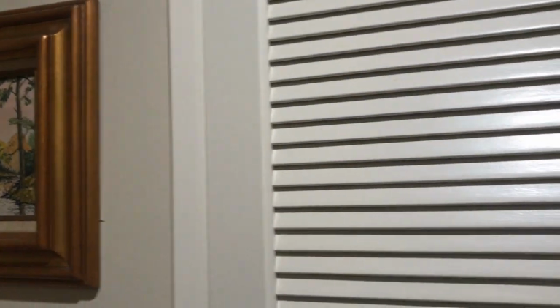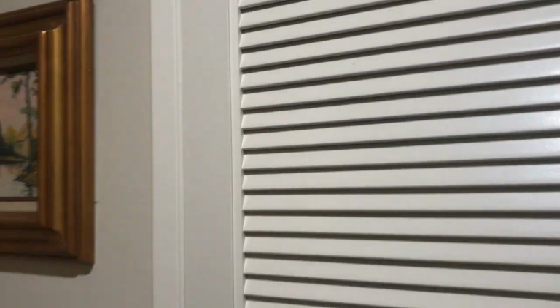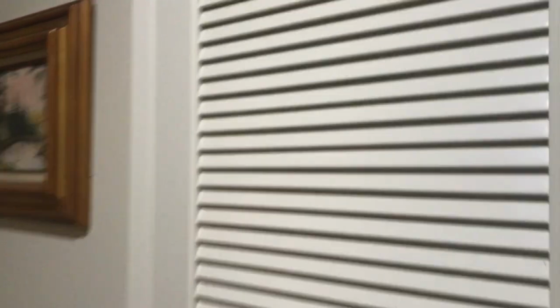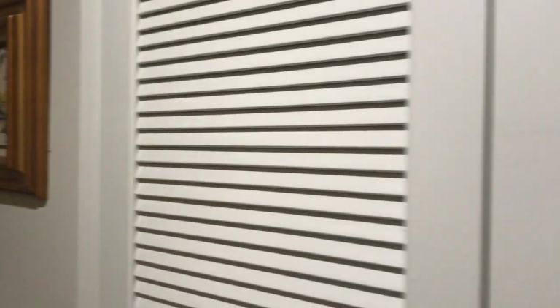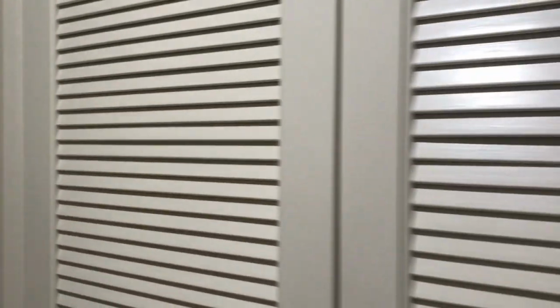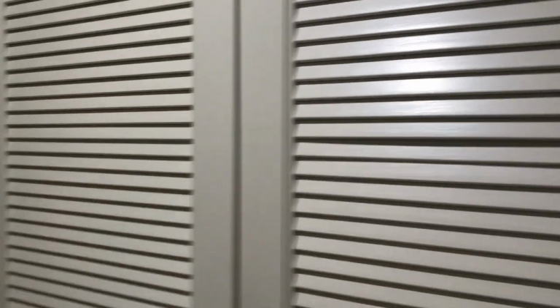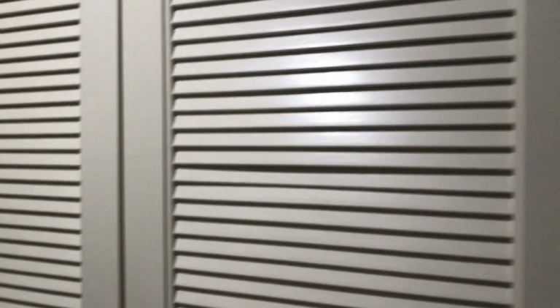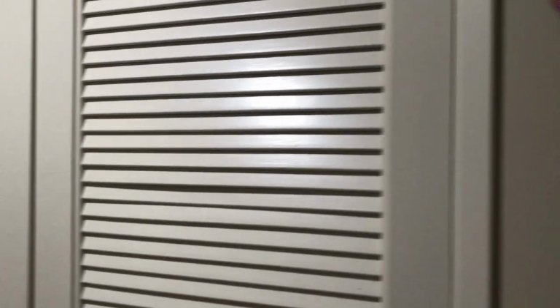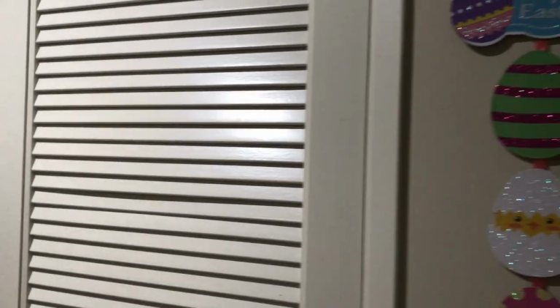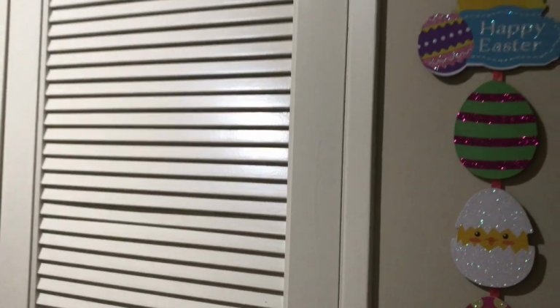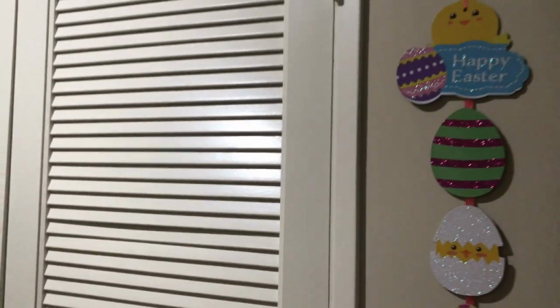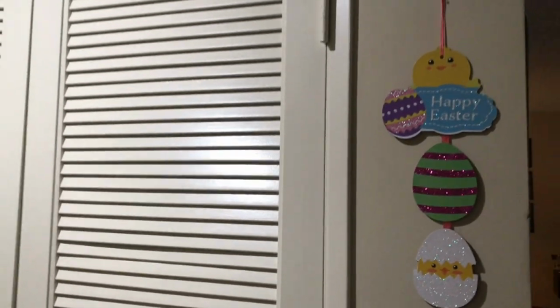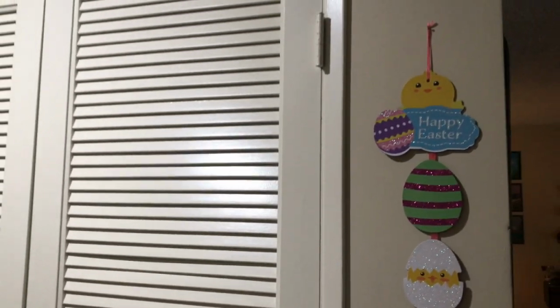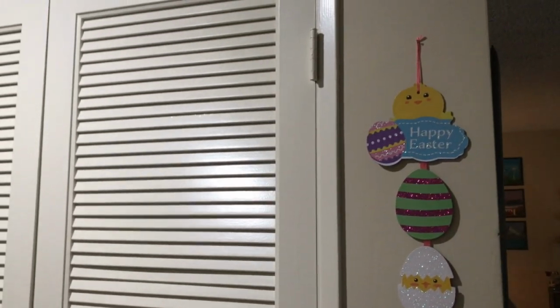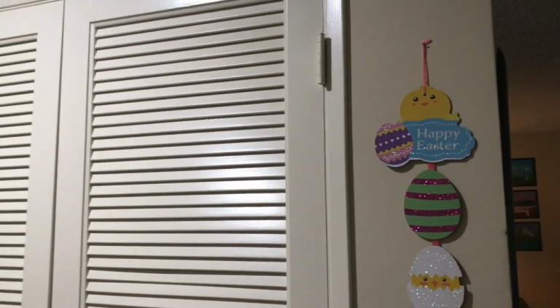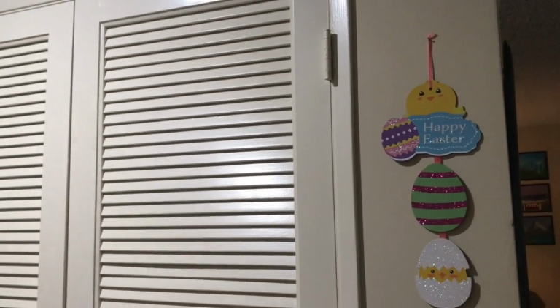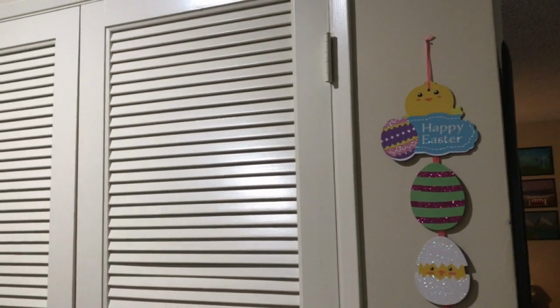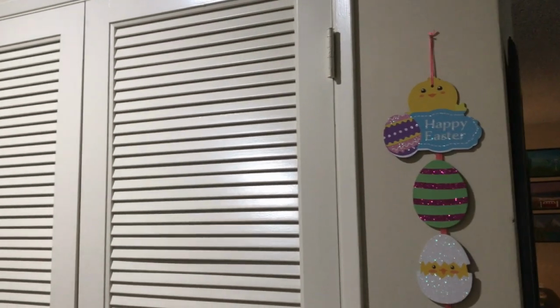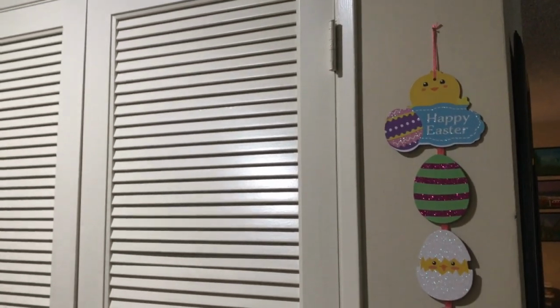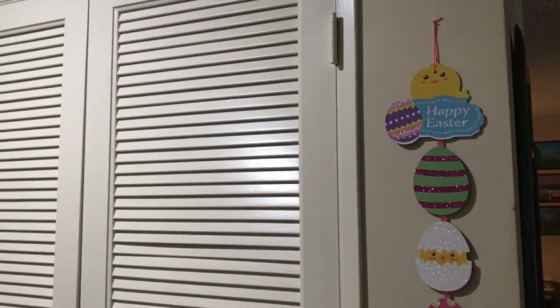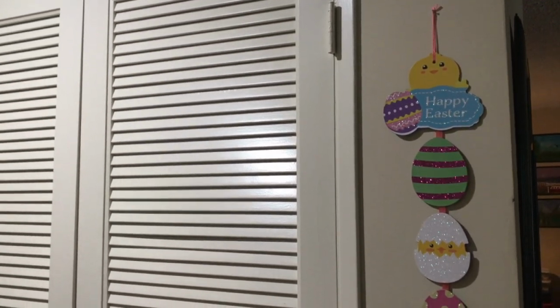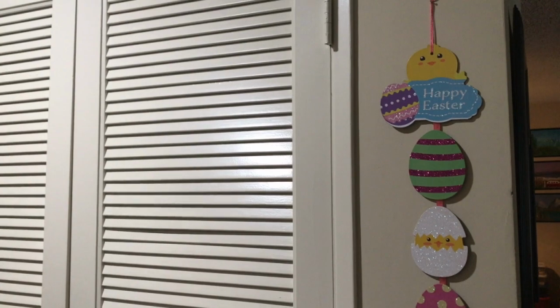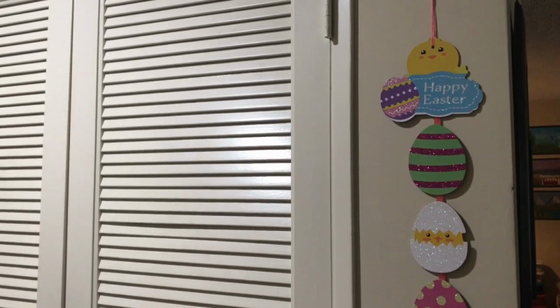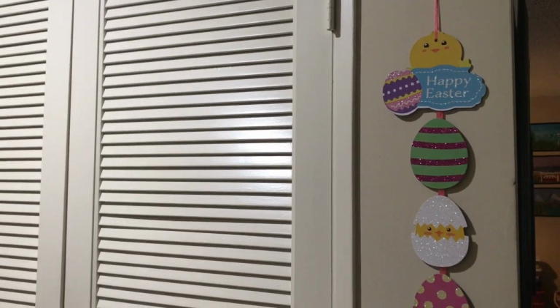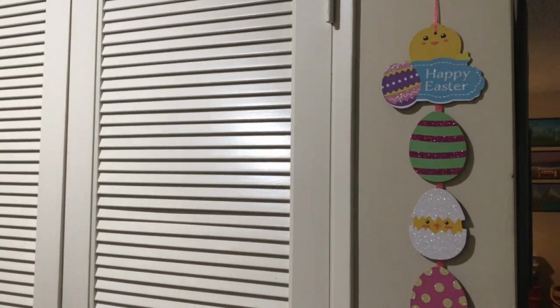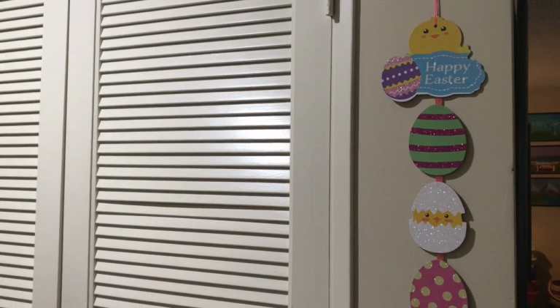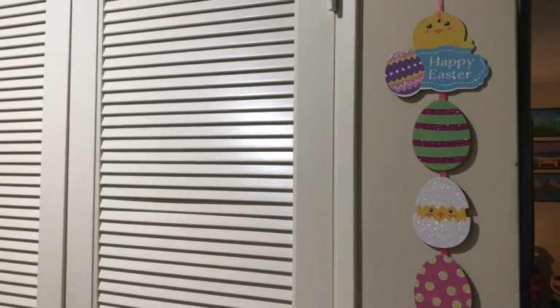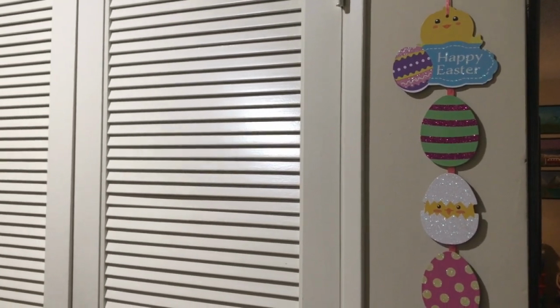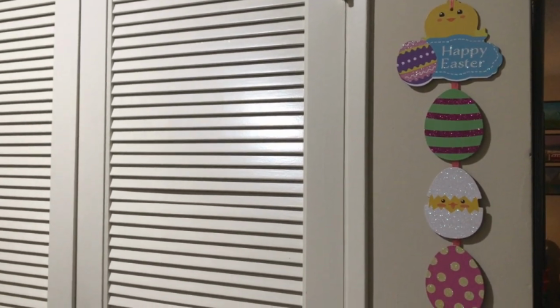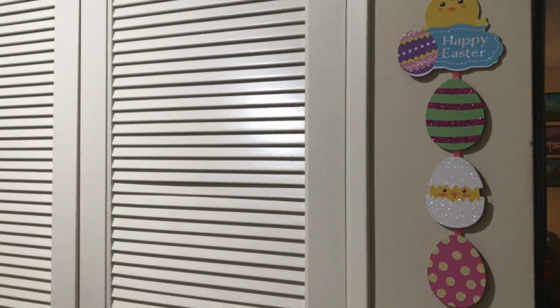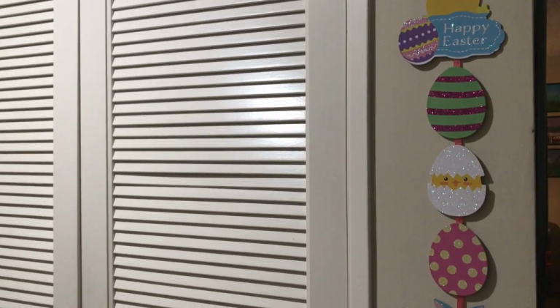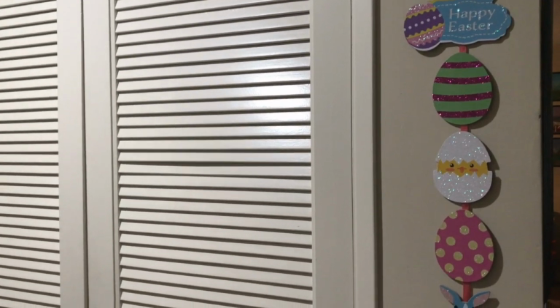This is the front closet. And then I bought this 'Happy Easter' sign at the Dollar Tree — cute little sign. Can't beat a dollar.